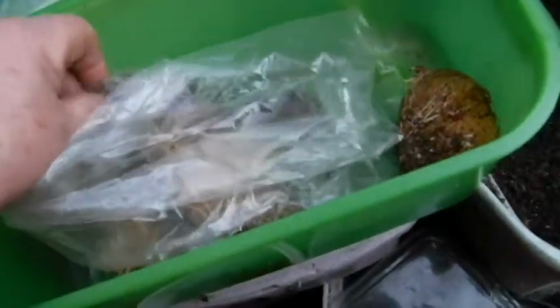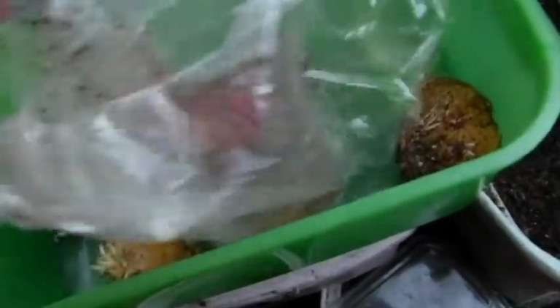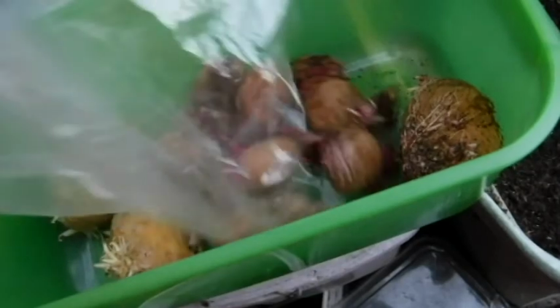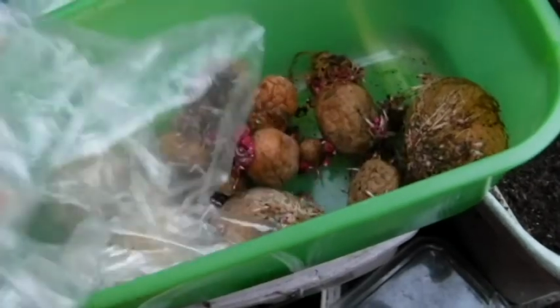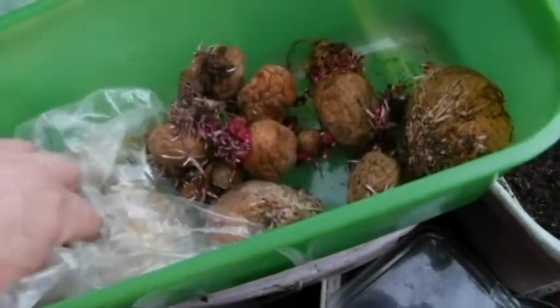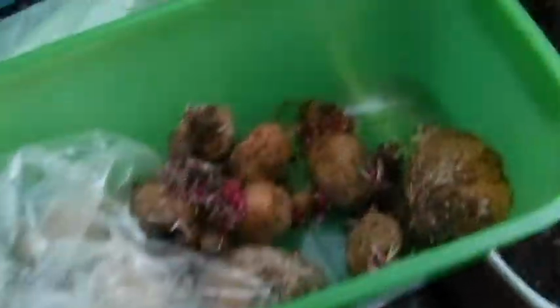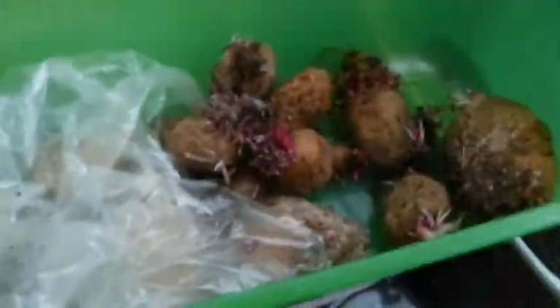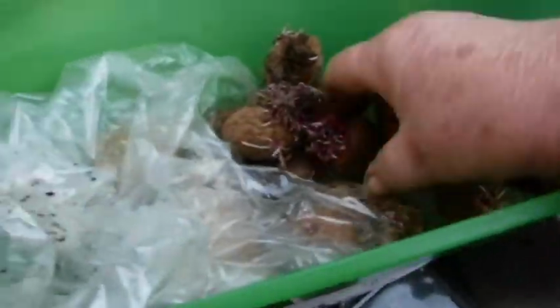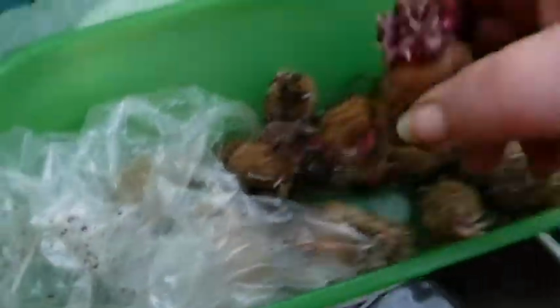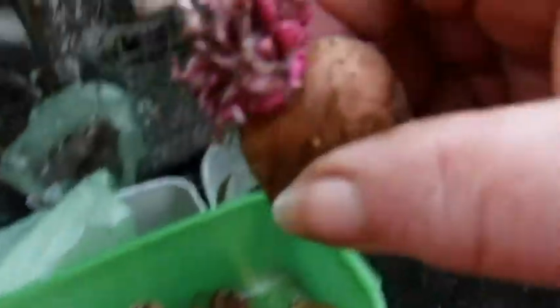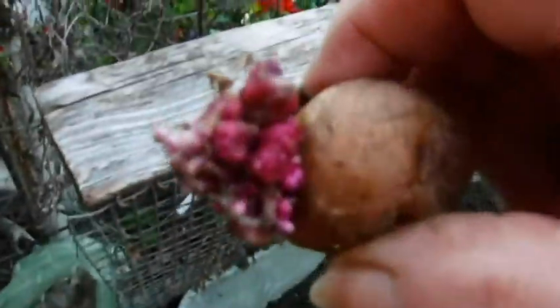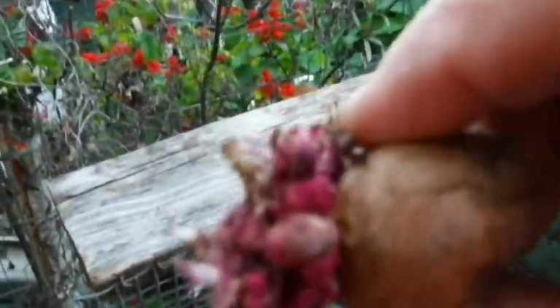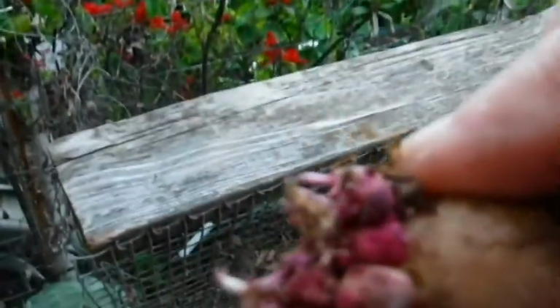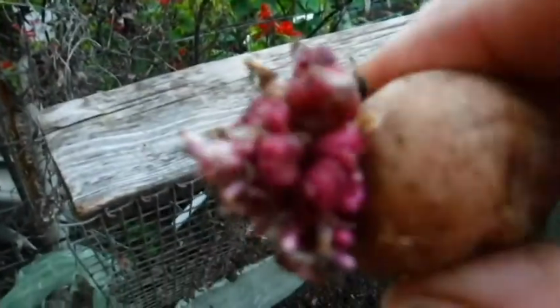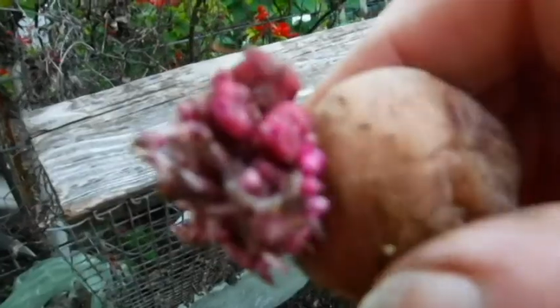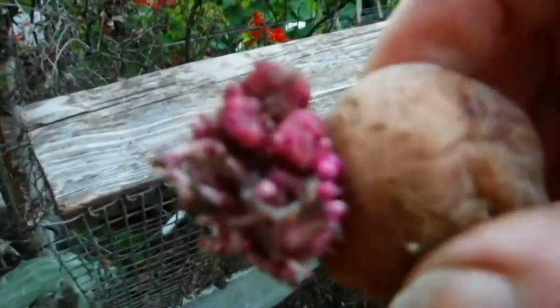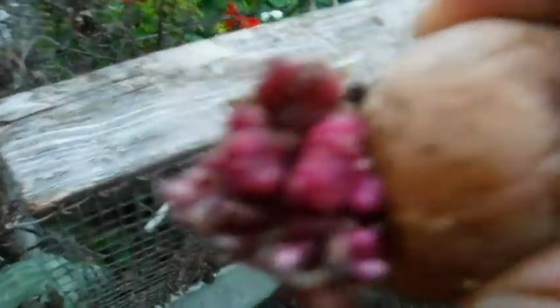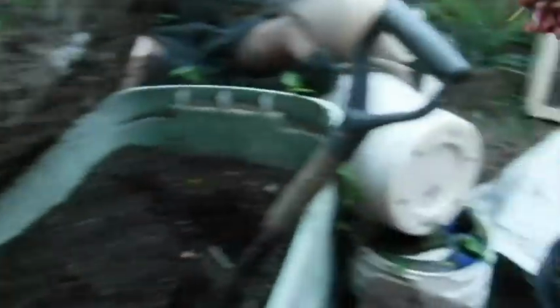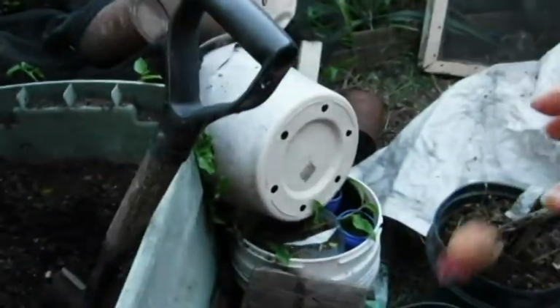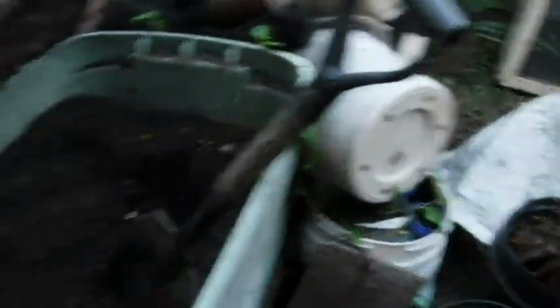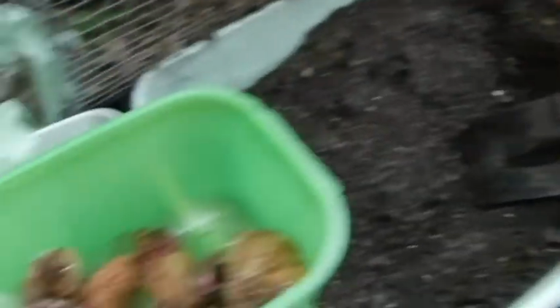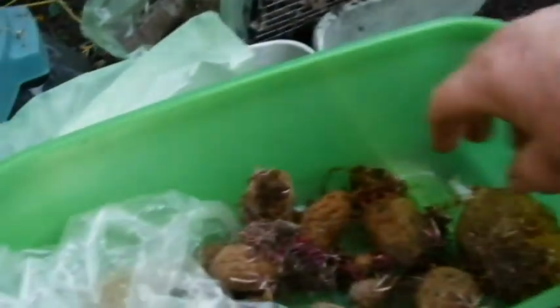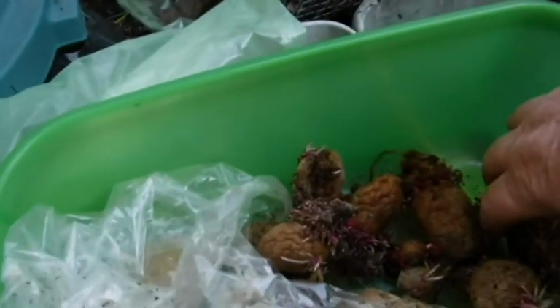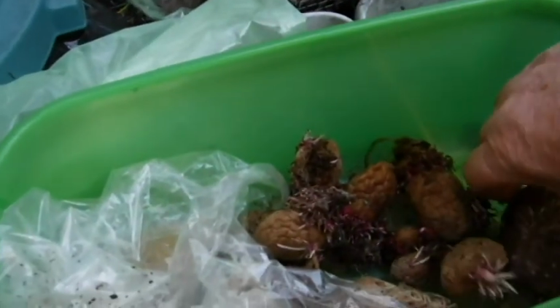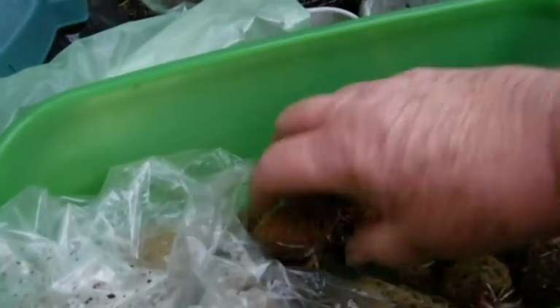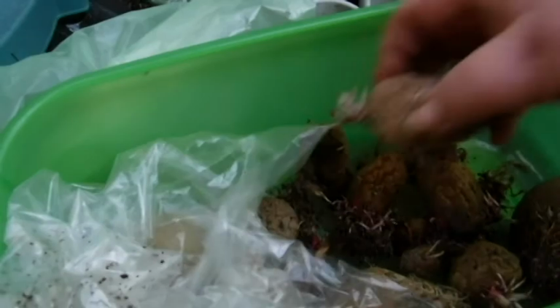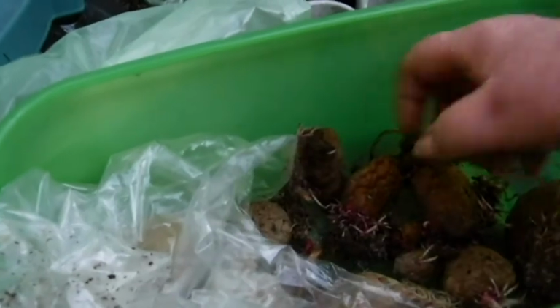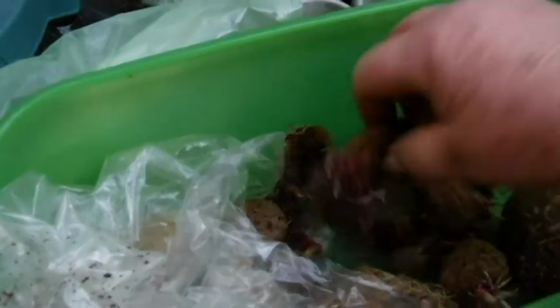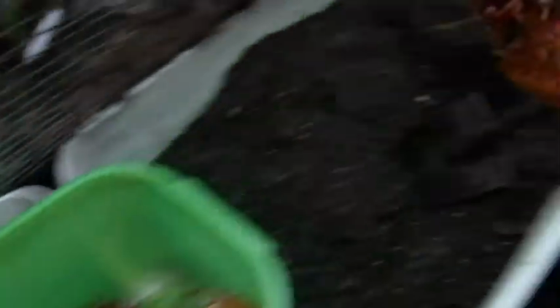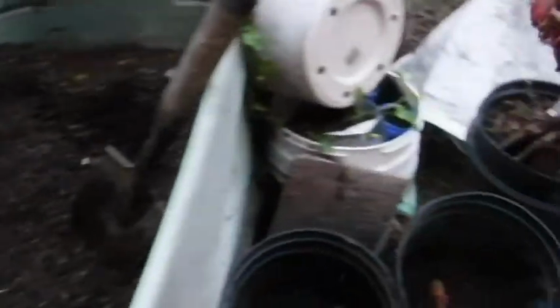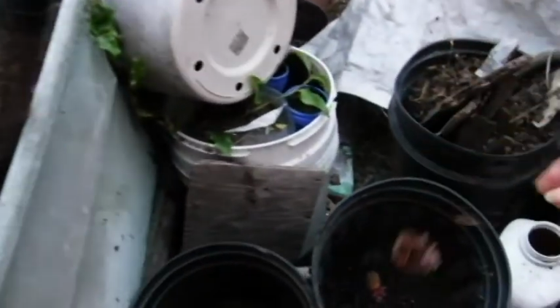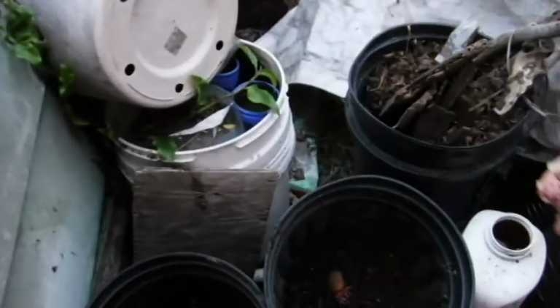These are the potatoes I grew last year. Look at all the little potatoes on that thing — they're all shriveled.